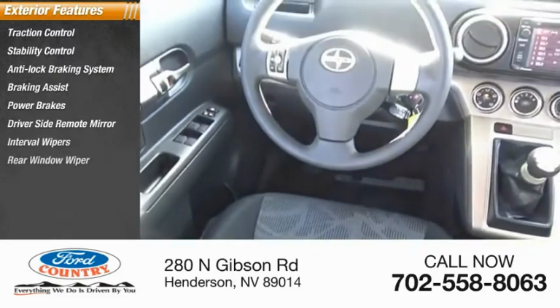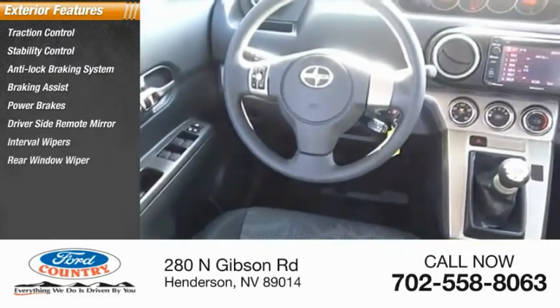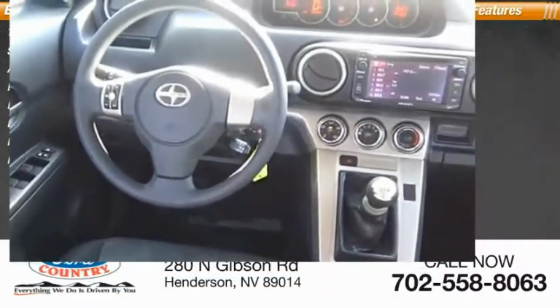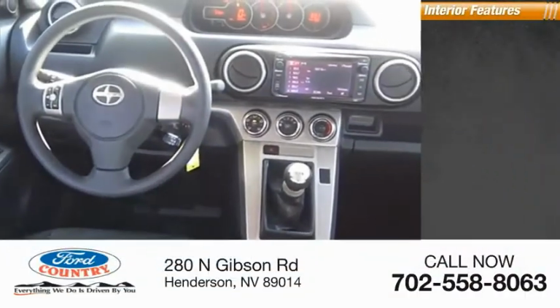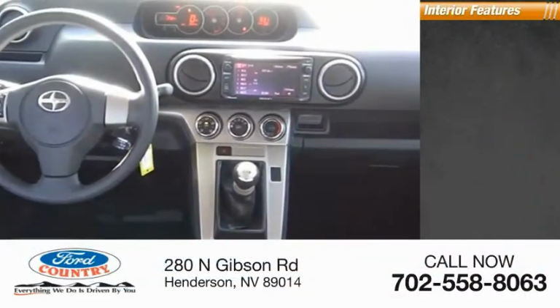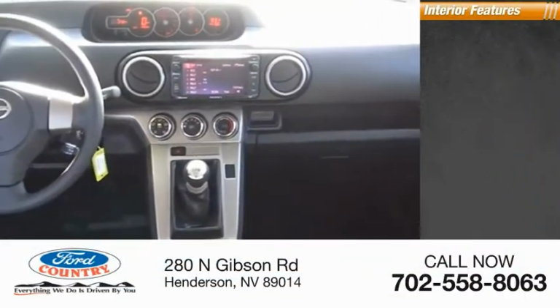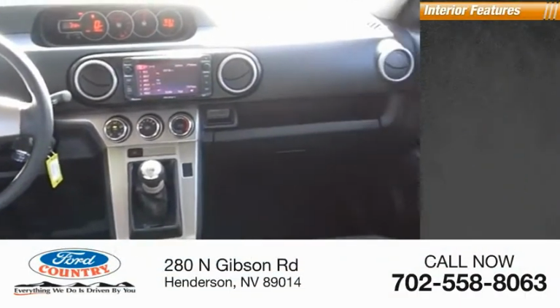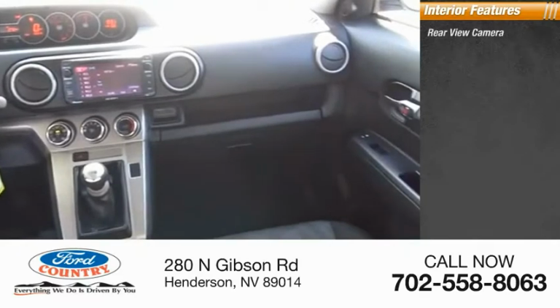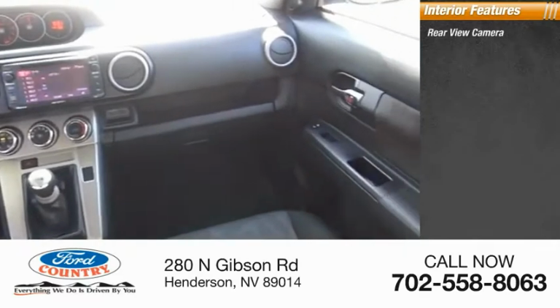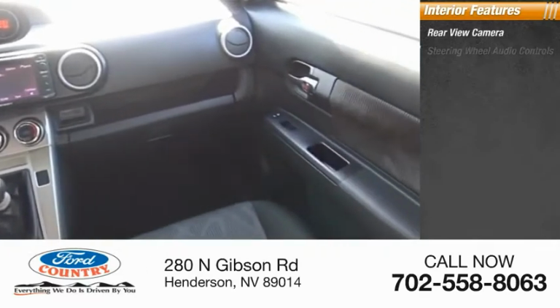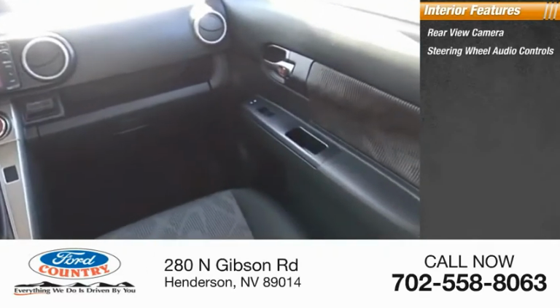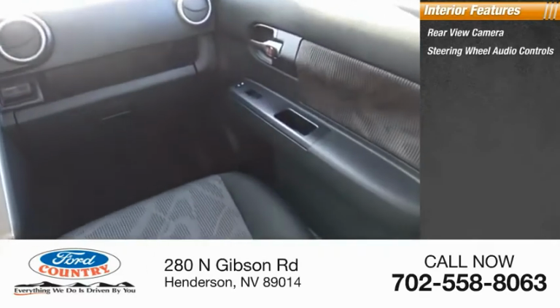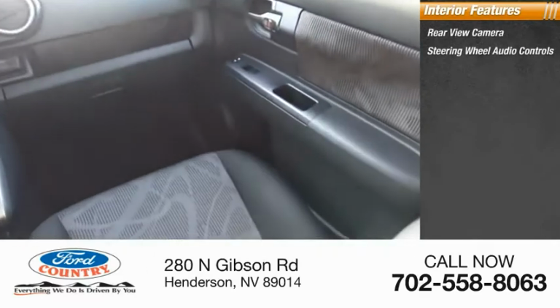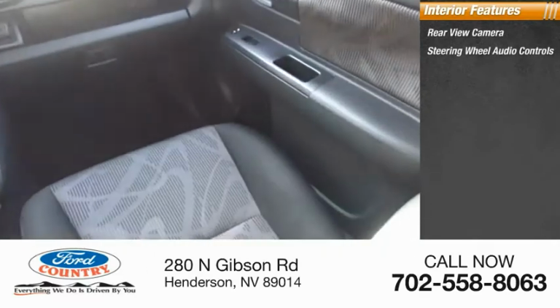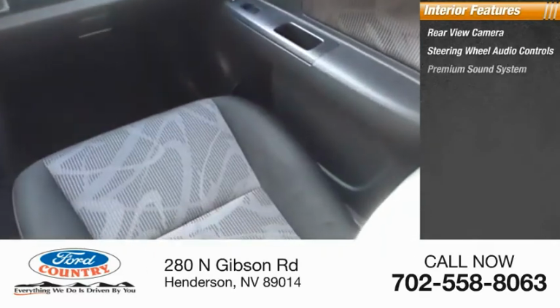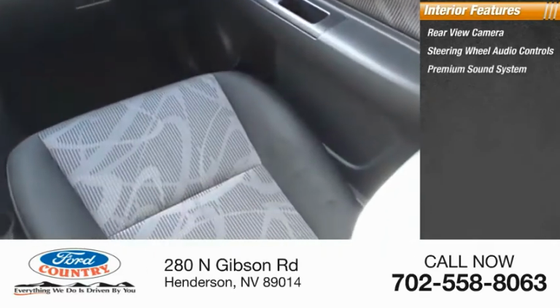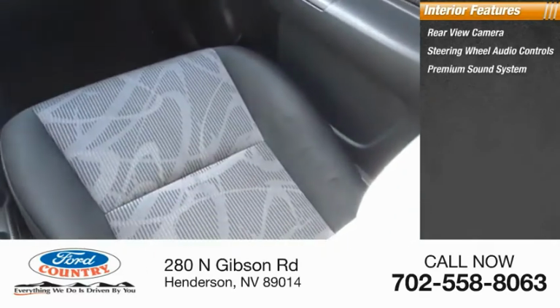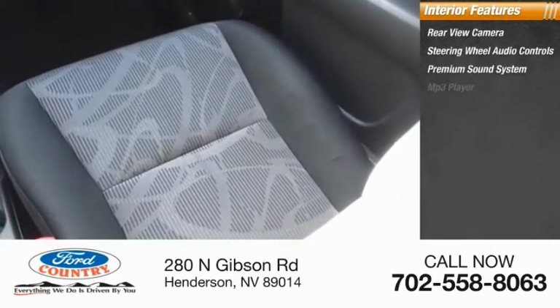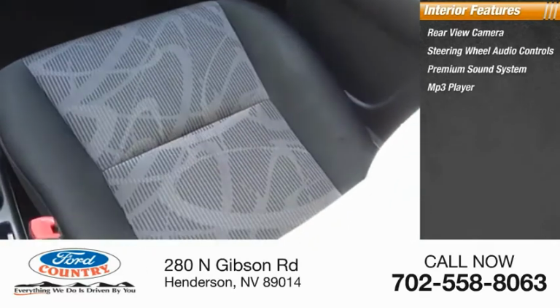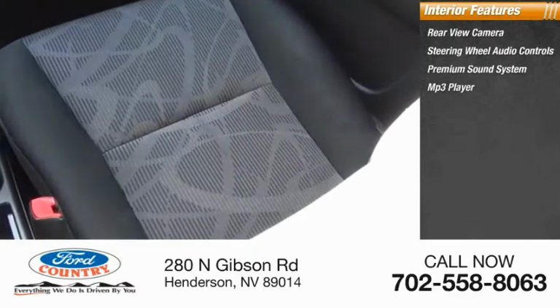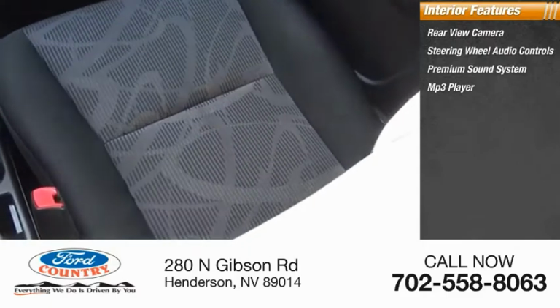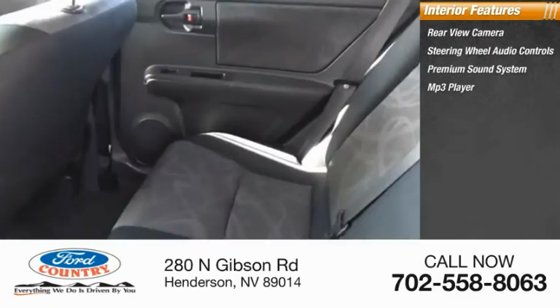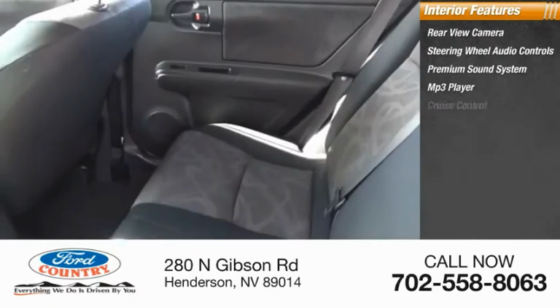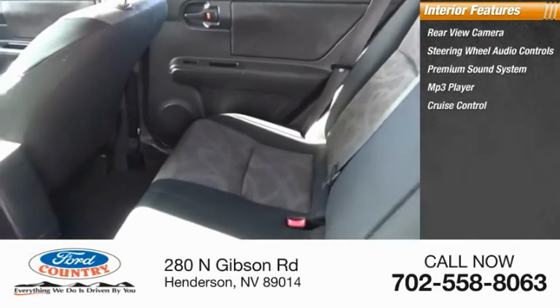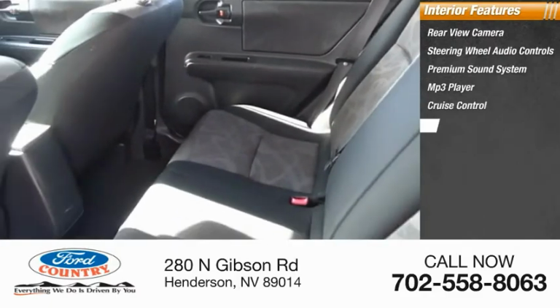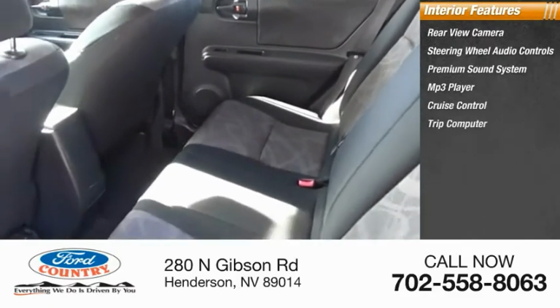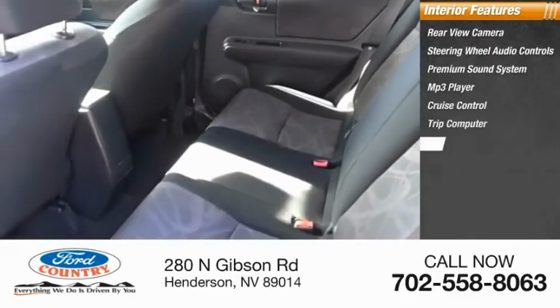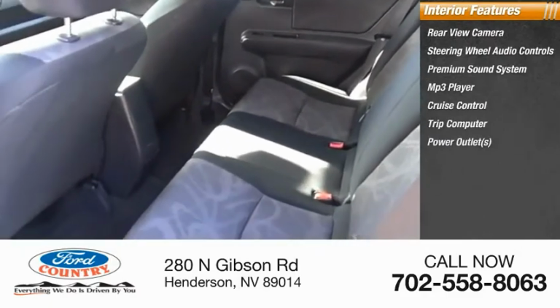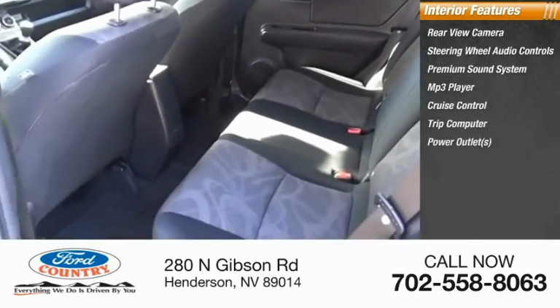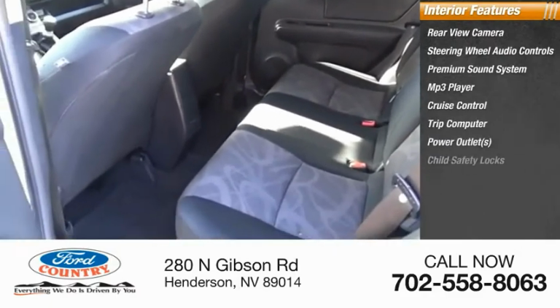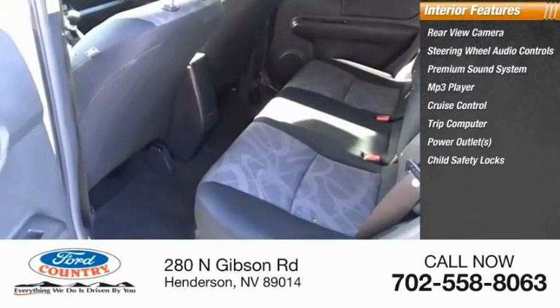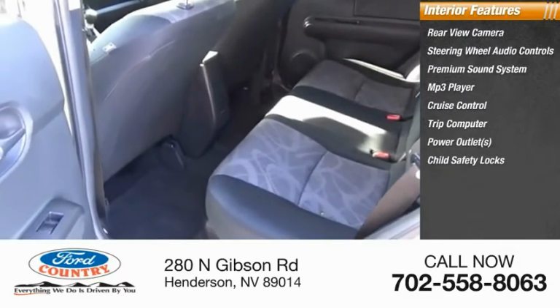Inside you'll find a rear view camera, steering wheel audio controls, premium sound system, MP3 player, cruise control, trip computer, power outlets, child safety locks, power door locks, and power windows.